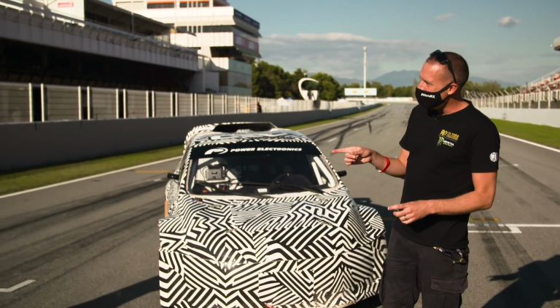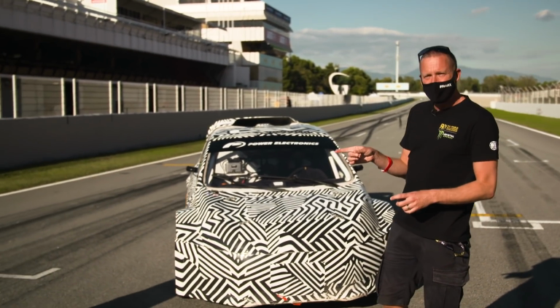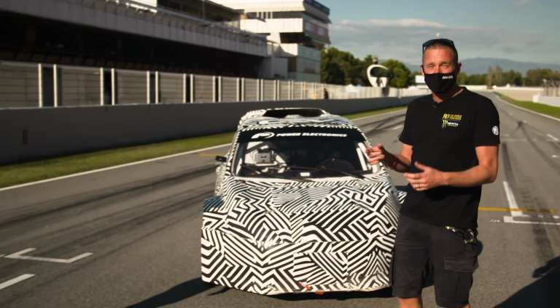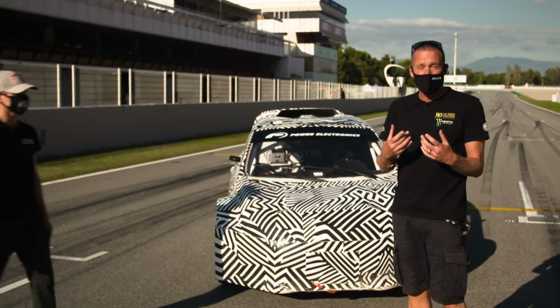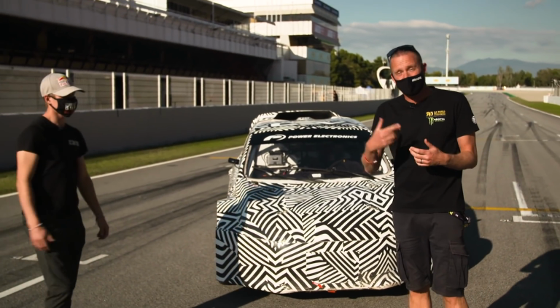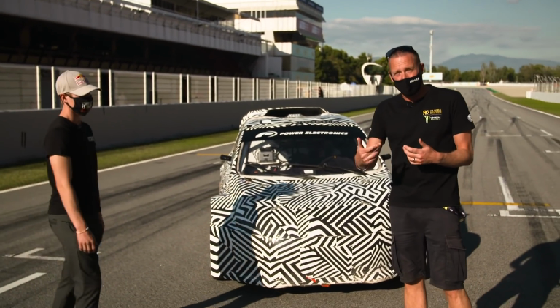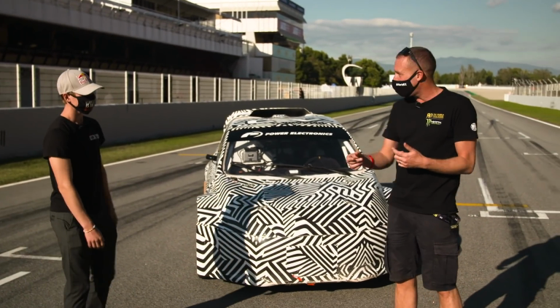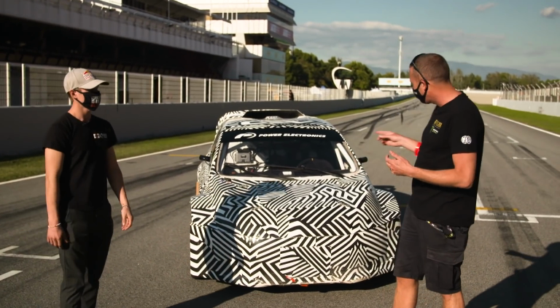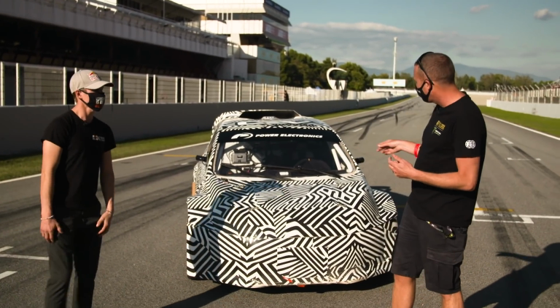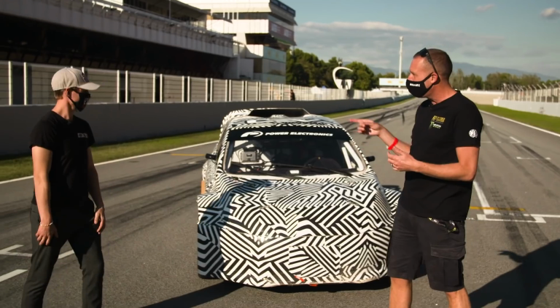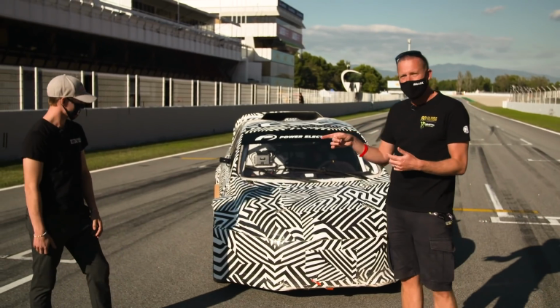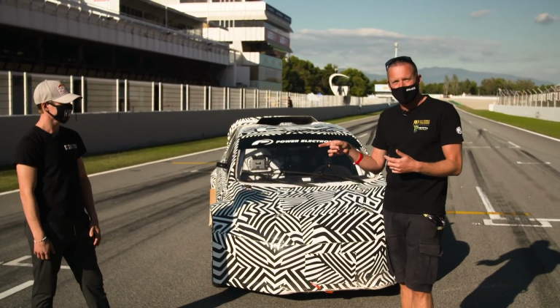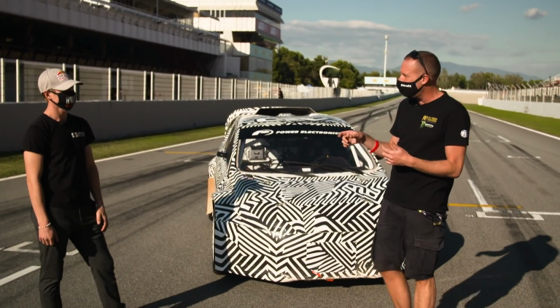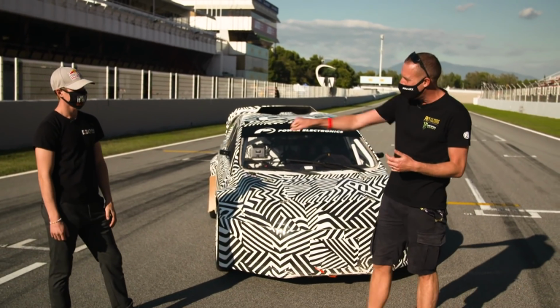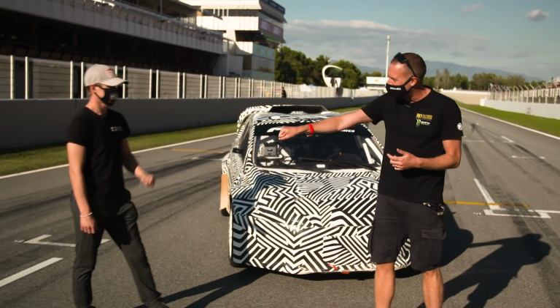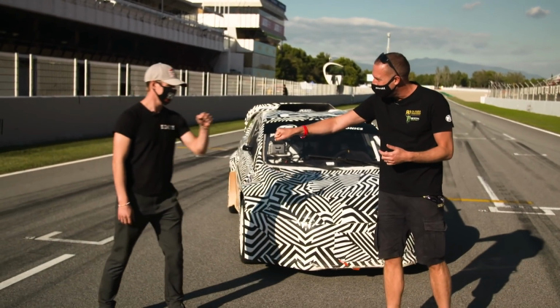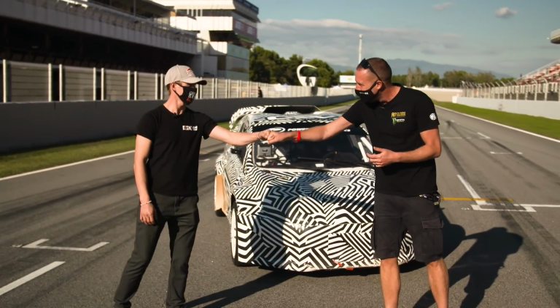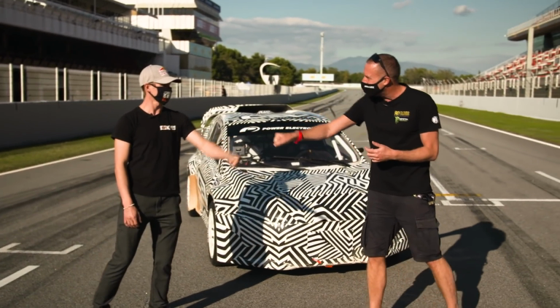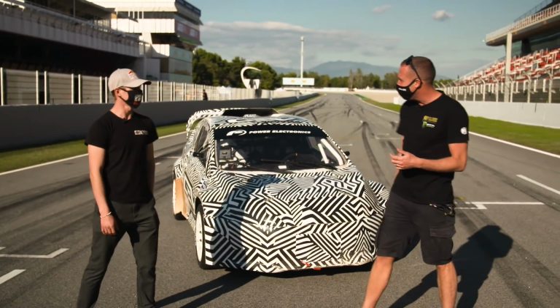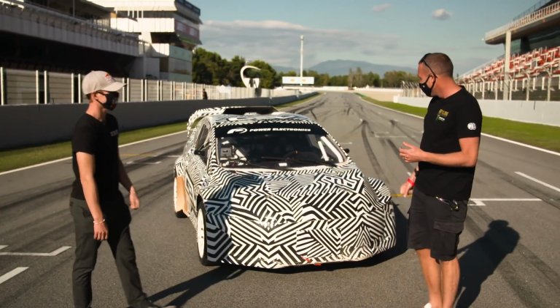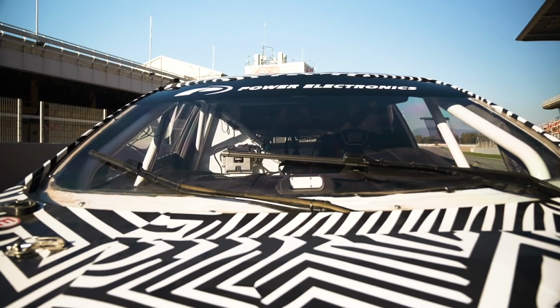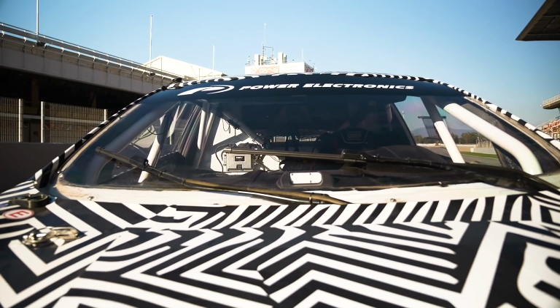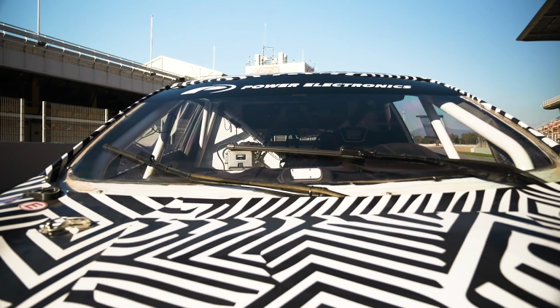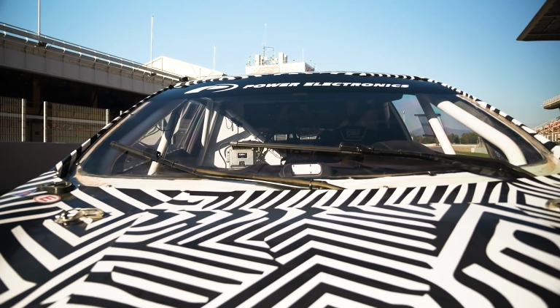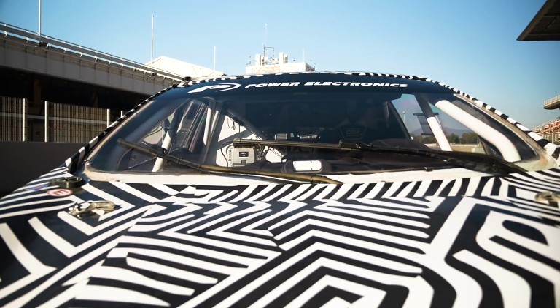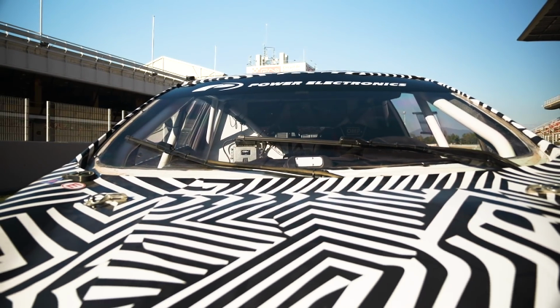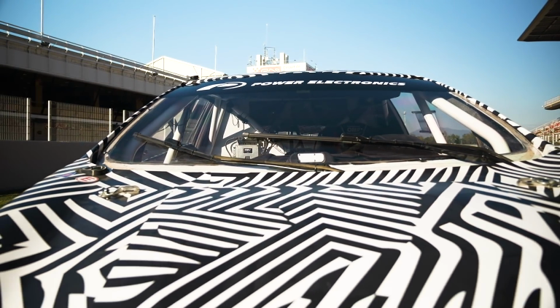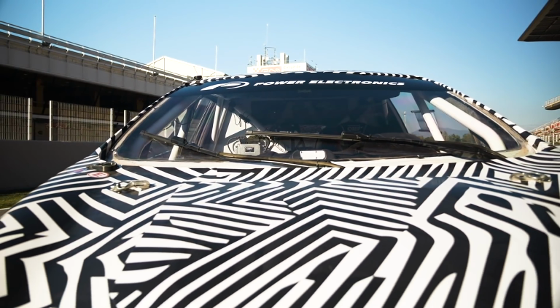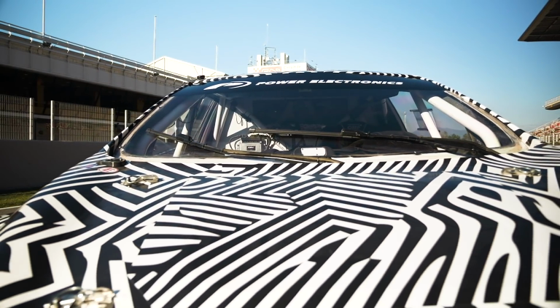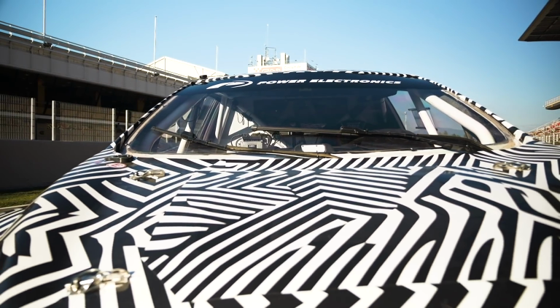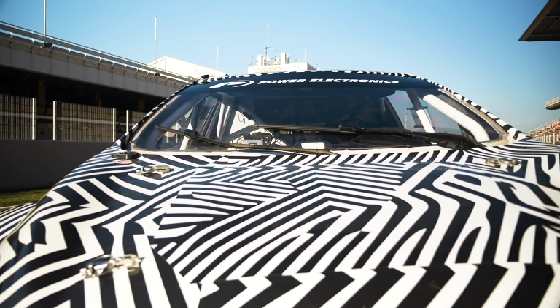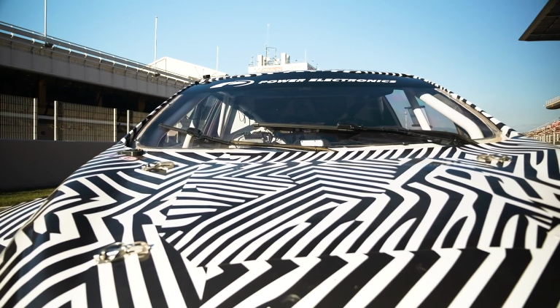Olly Ericsson, who of course is a double RX2 champion — the predecessor to this car — and also the Supercar champion from Rally X Nordic this year. Good to see you. It's still in camouflage; it's early days. This is the launch event this weekend, but tell us a little bit more about this car.